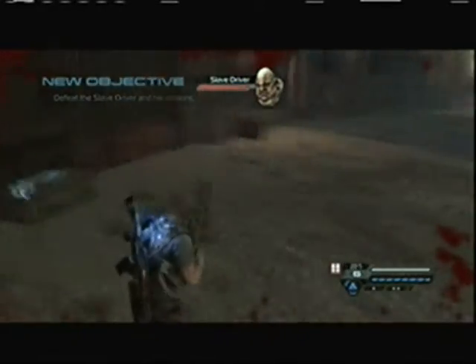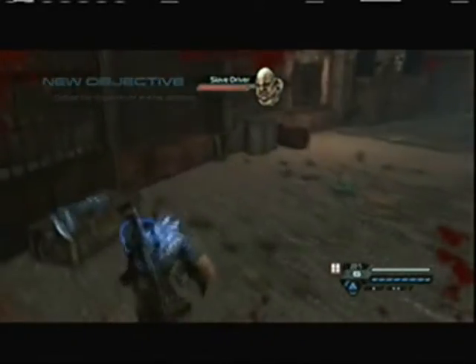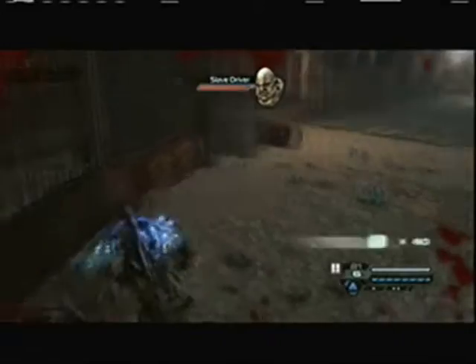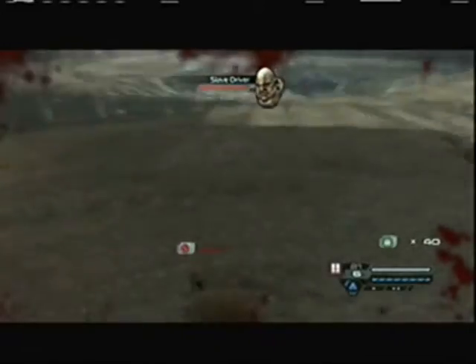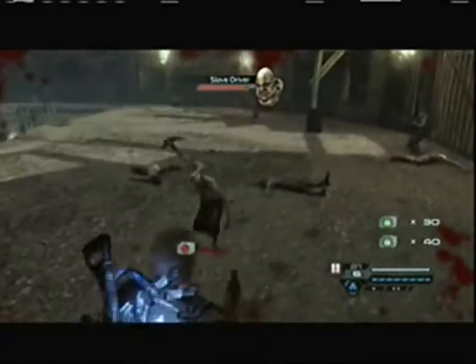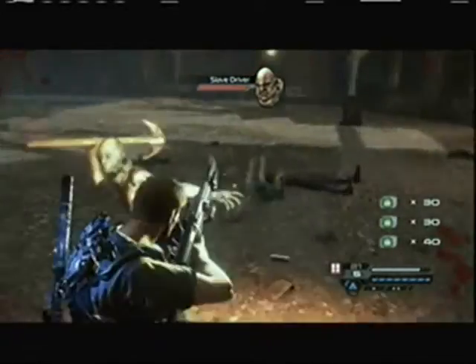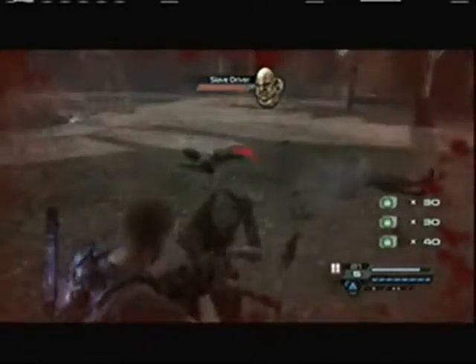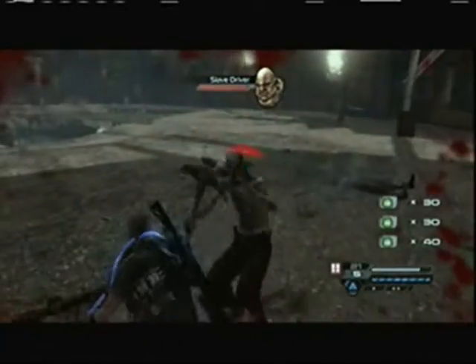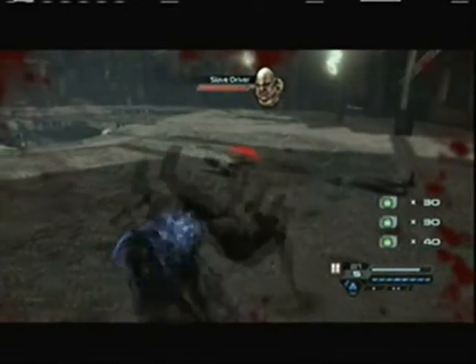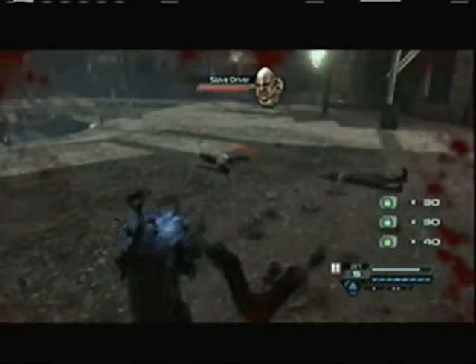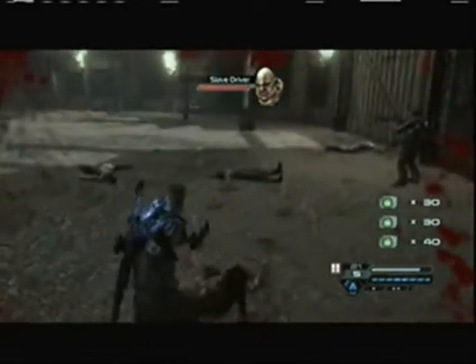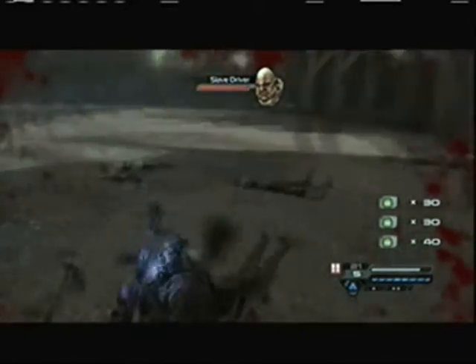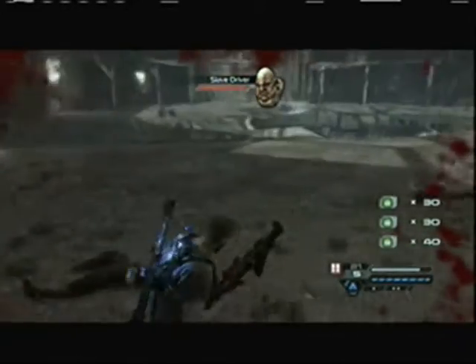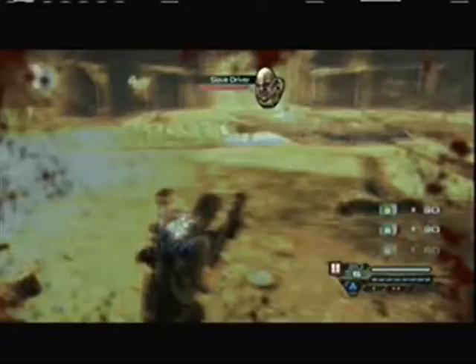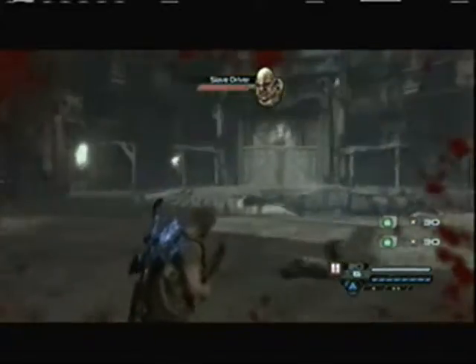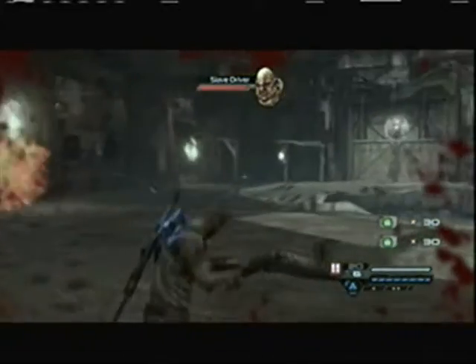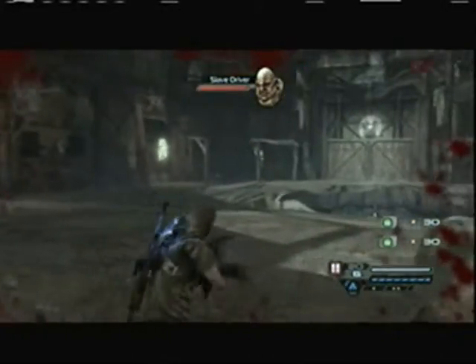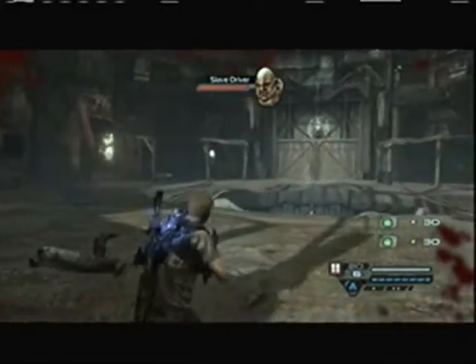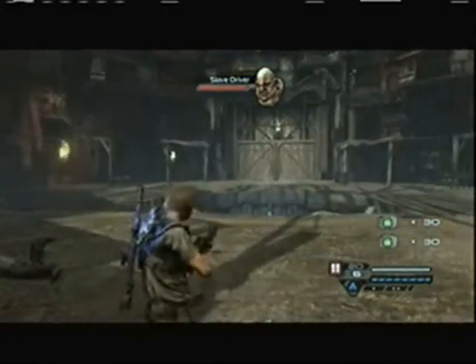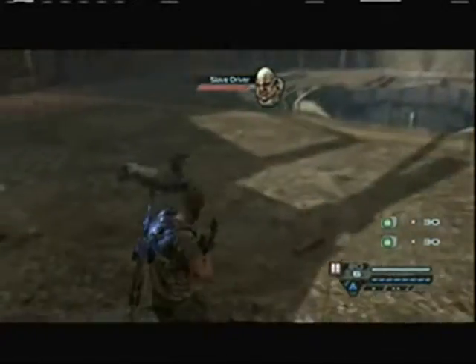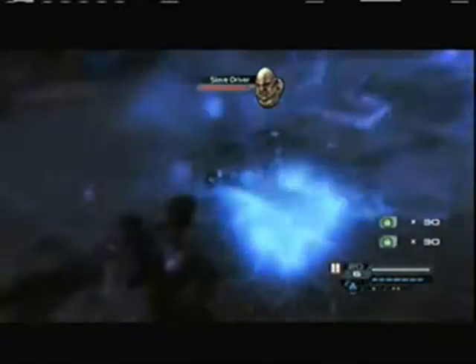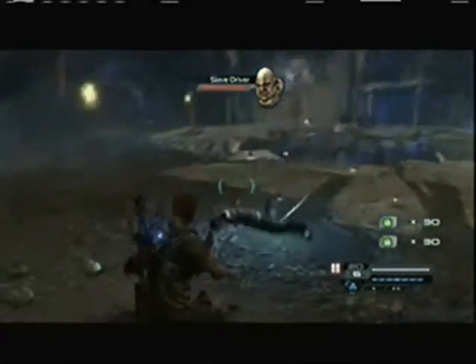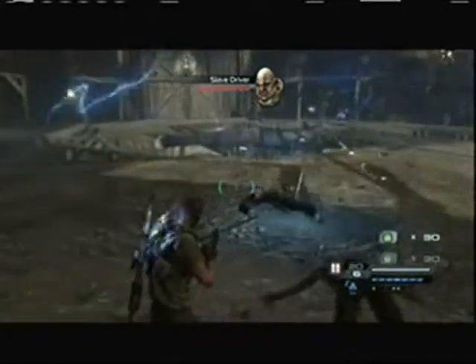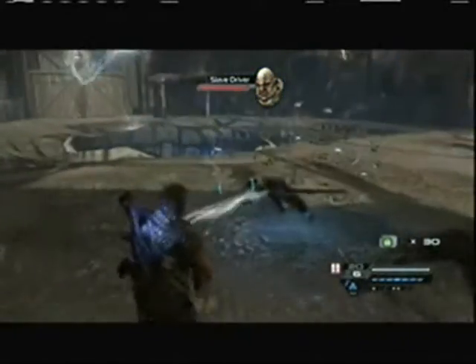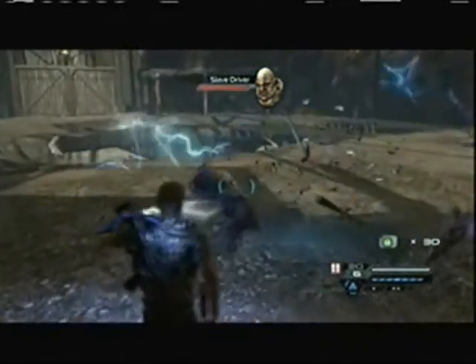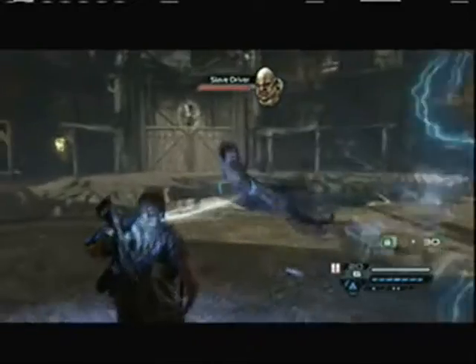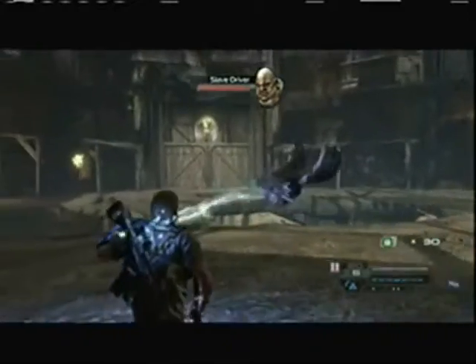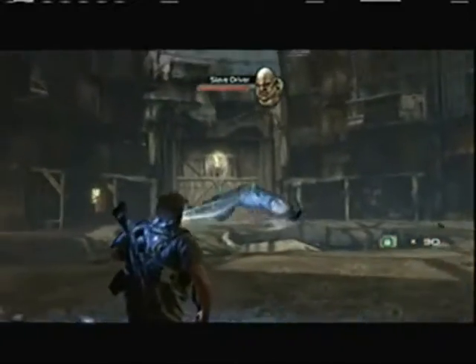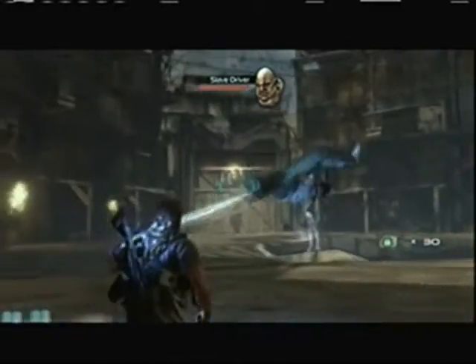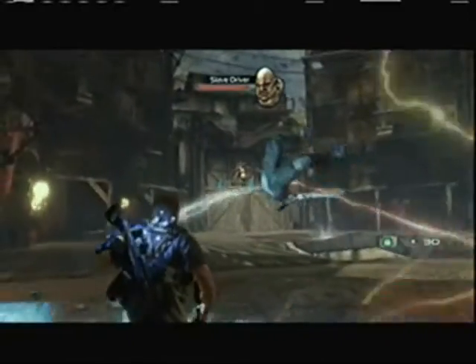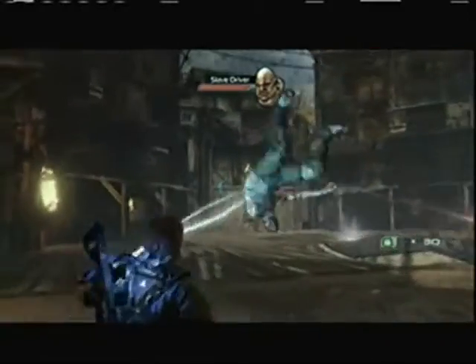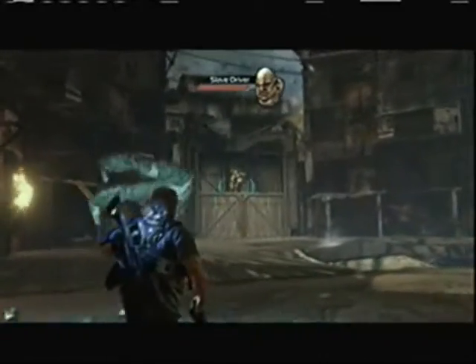Kill the first few guys with my shotgun. Grab some ammo. I believe this is the first Slave Butcher you defeat so far in the game. Pick up this guy's body and toss that at him.